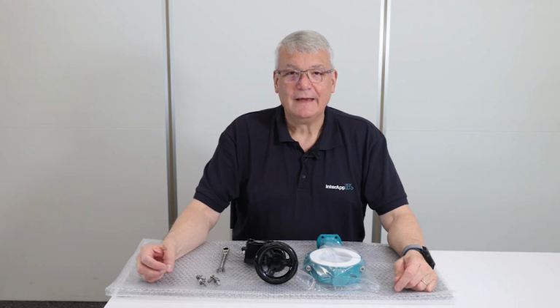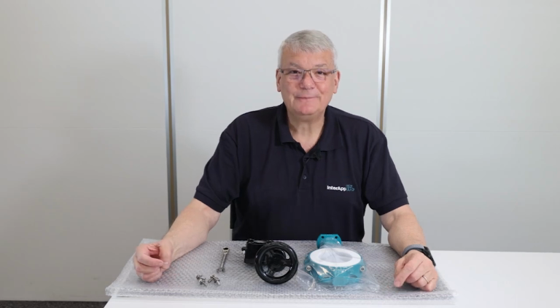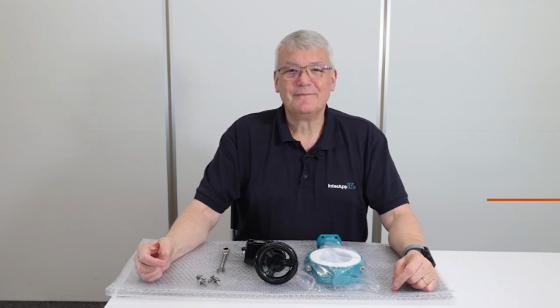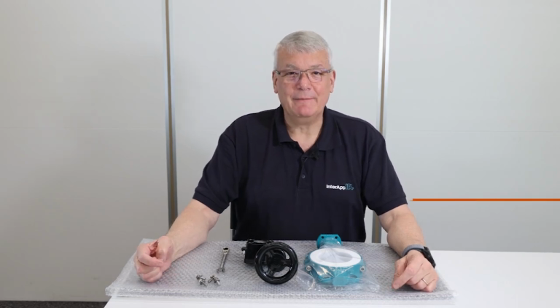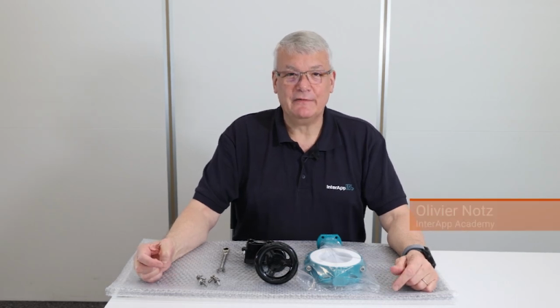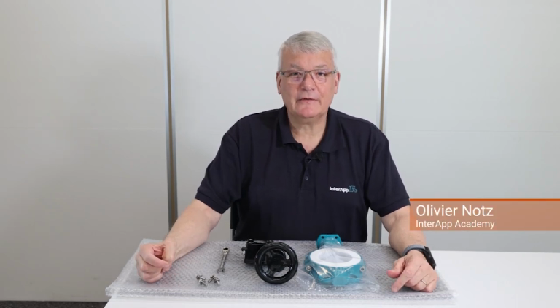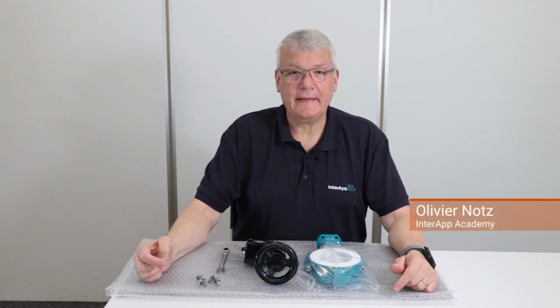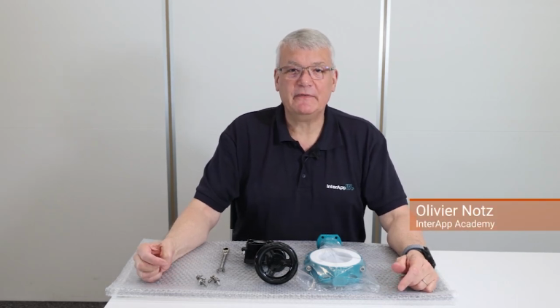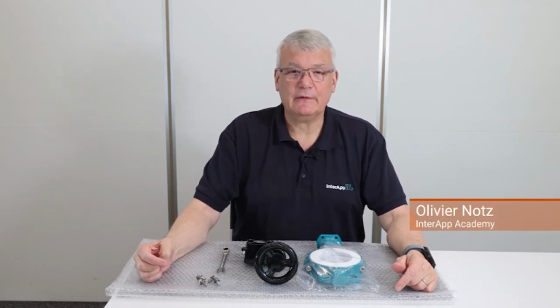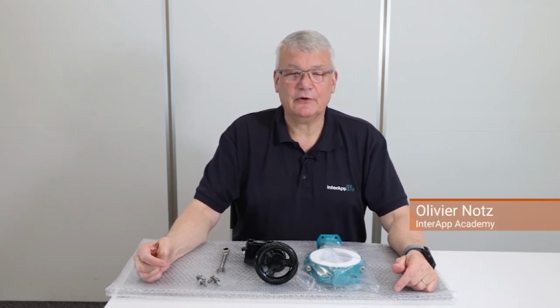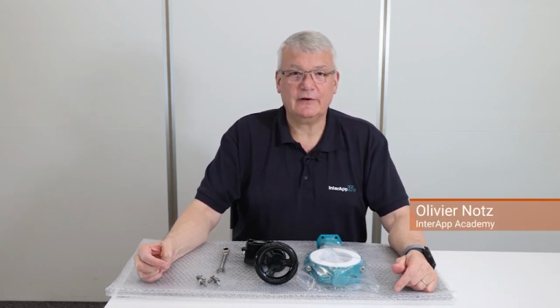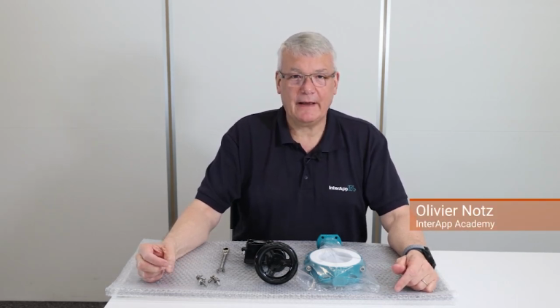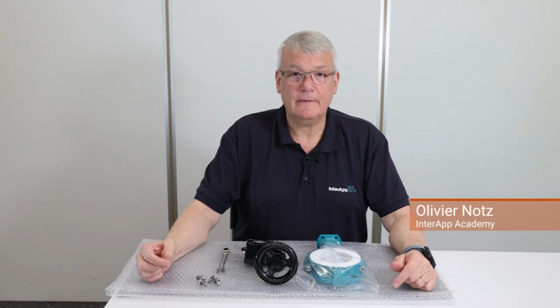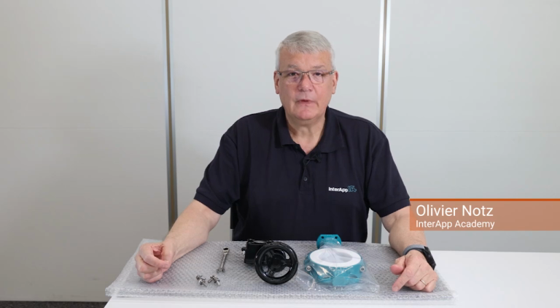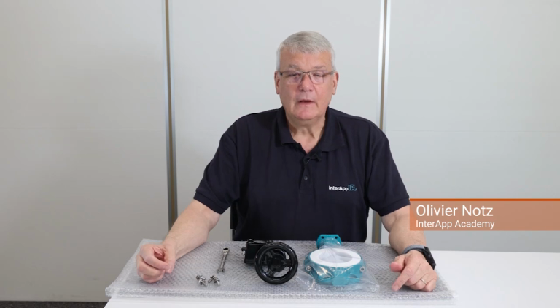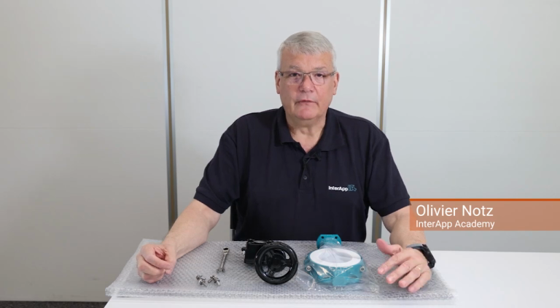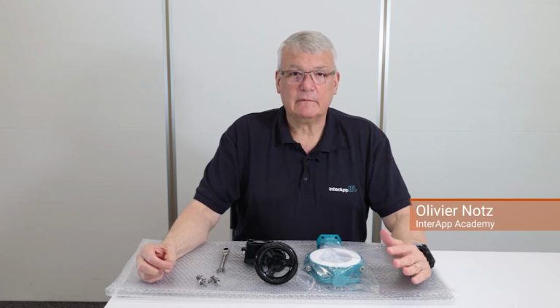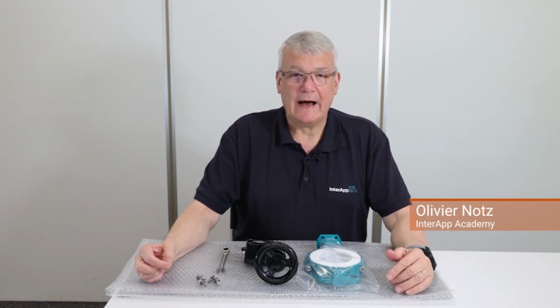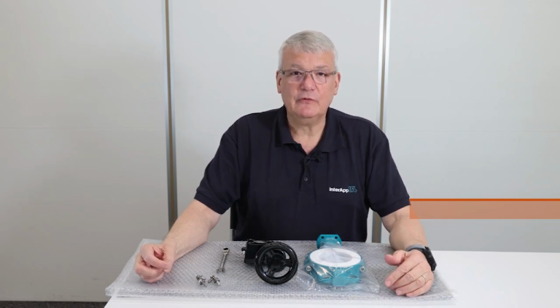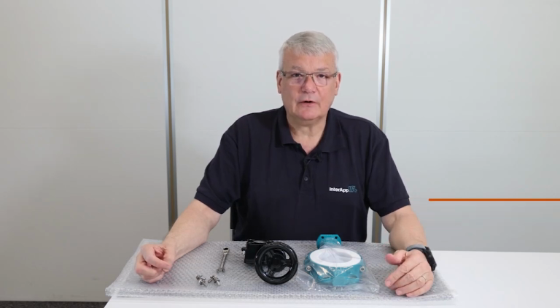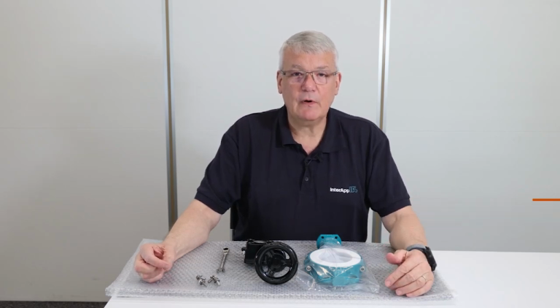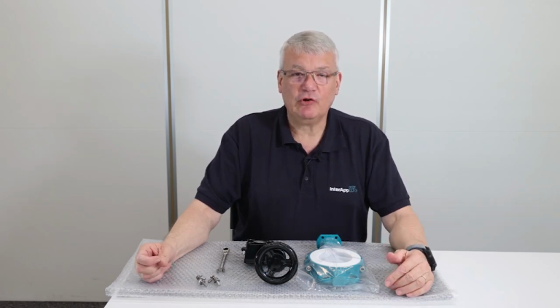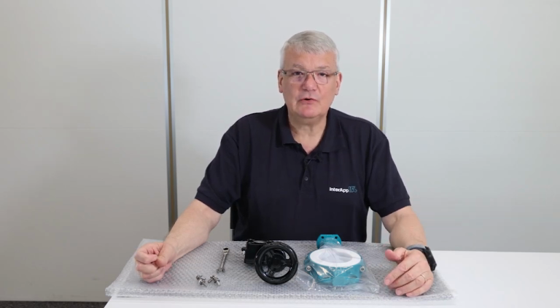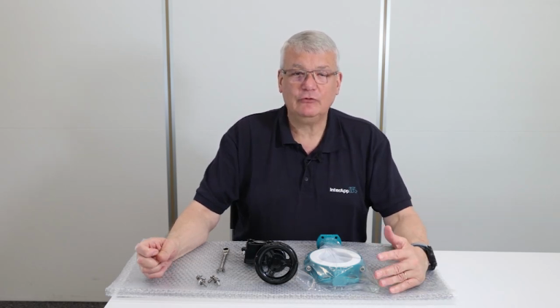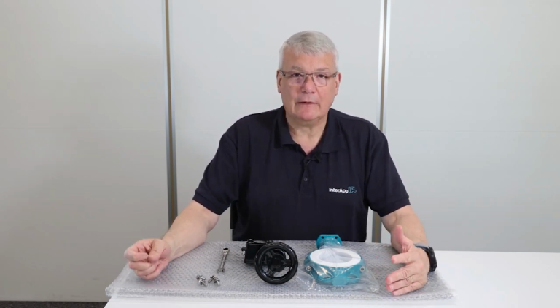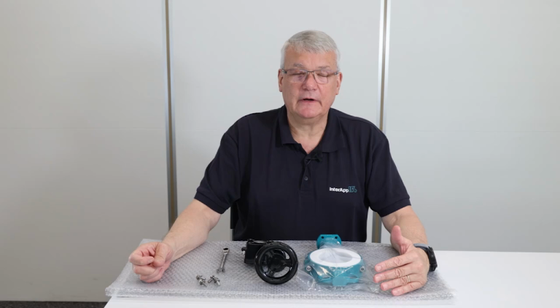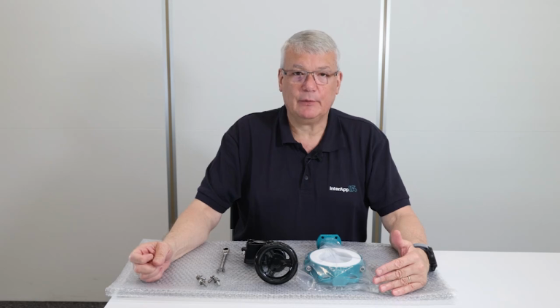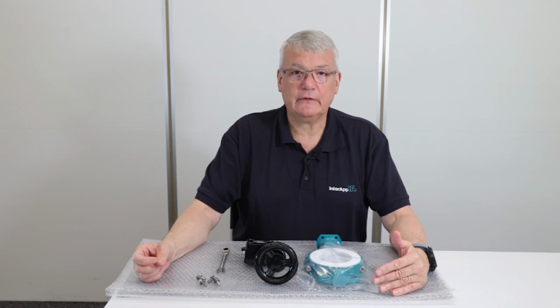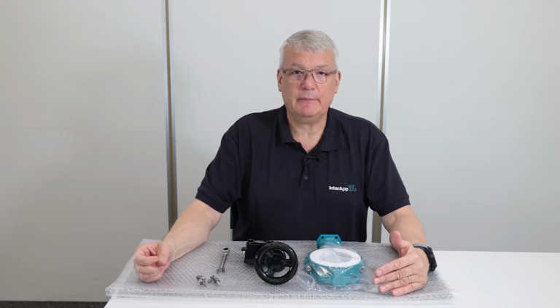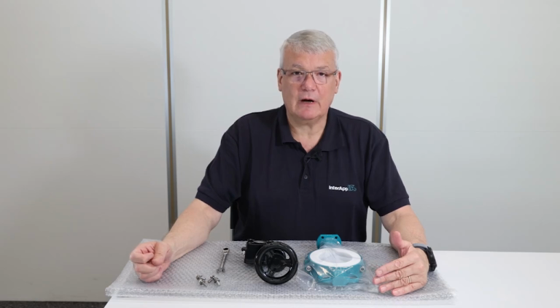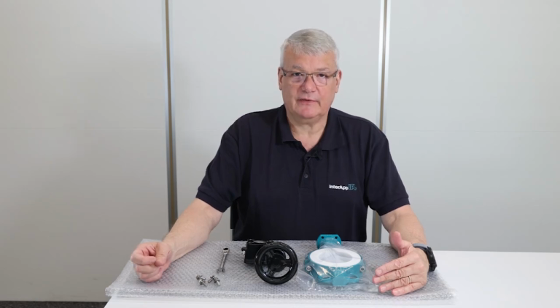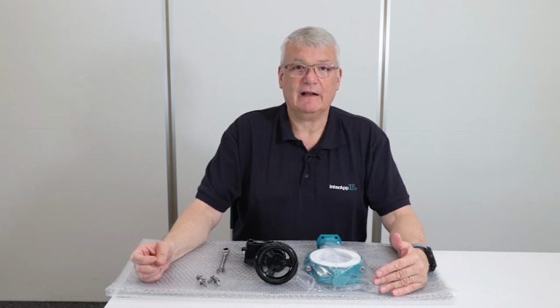Hello, my name is Olivier Knott and I'm responsible for the Interlap Academy. In this small how-to video we will show you how to mount a gearbox on a Bianca butterfly valve.